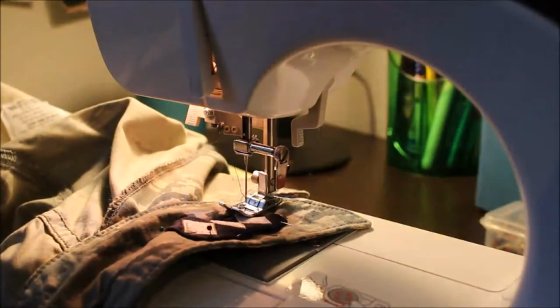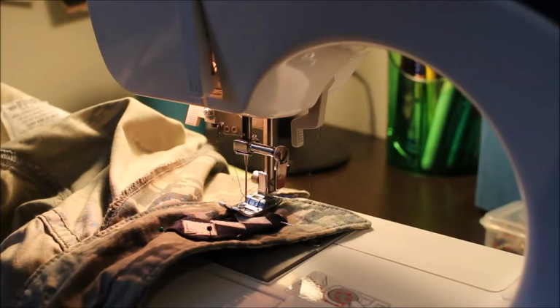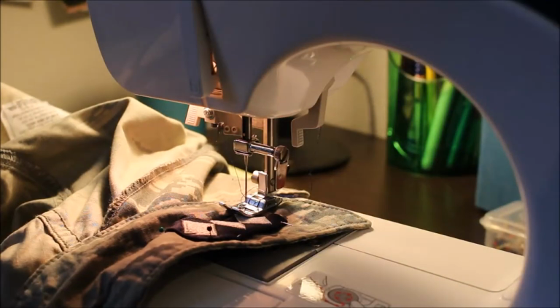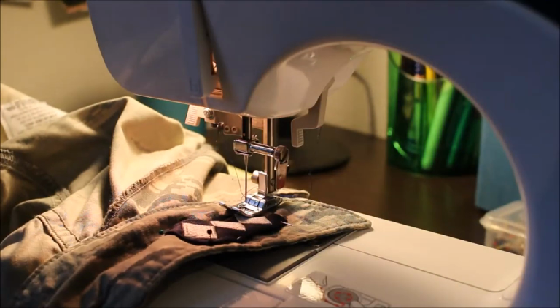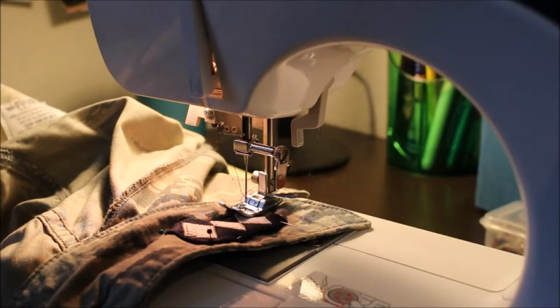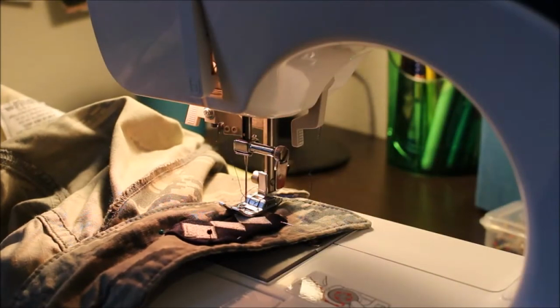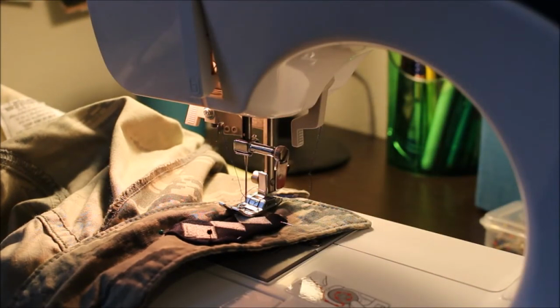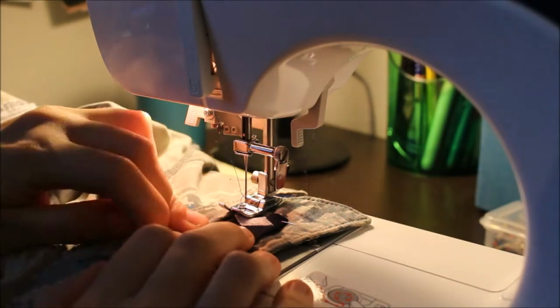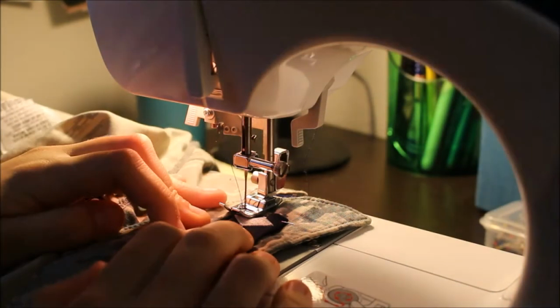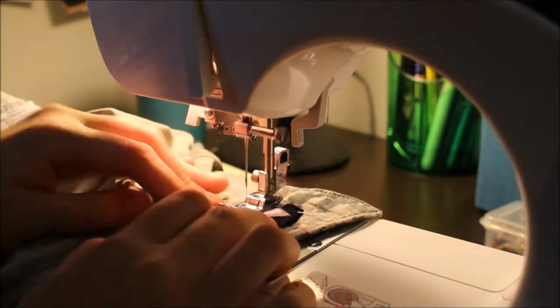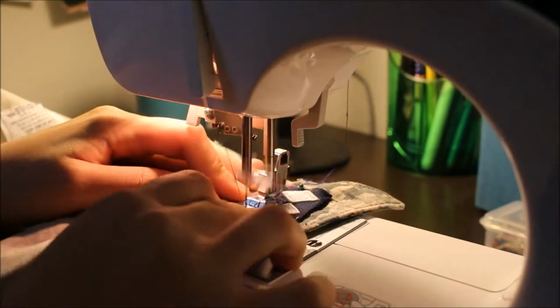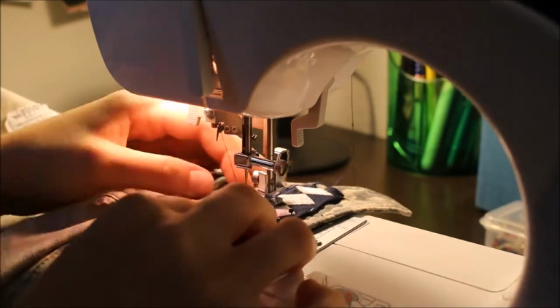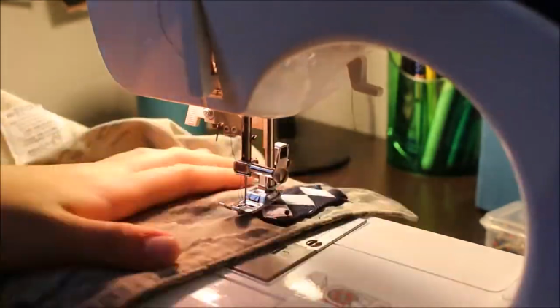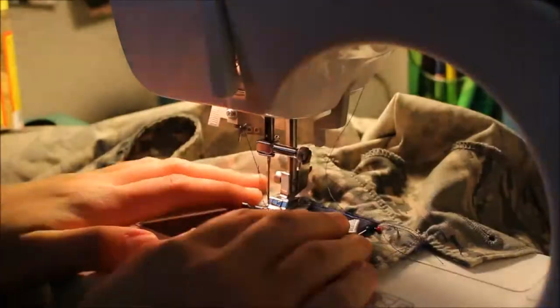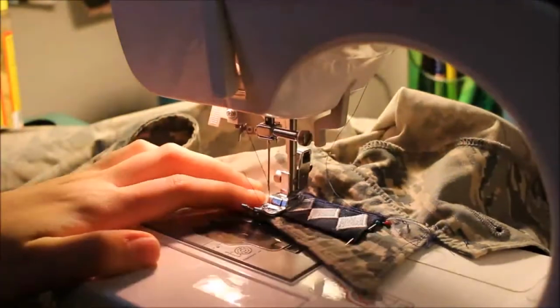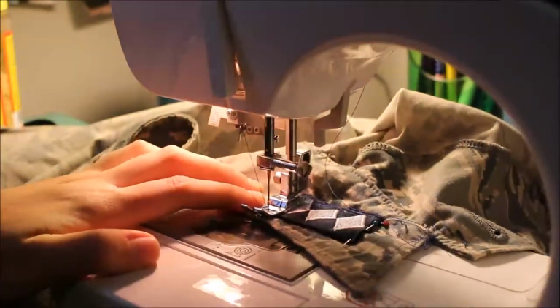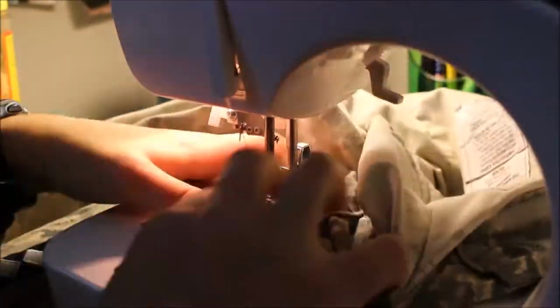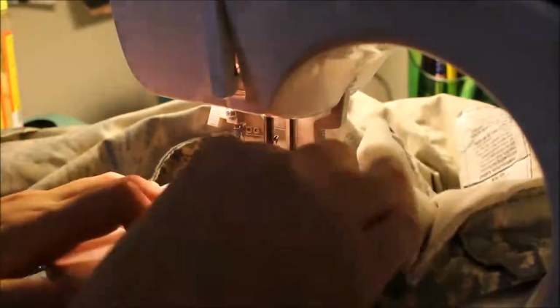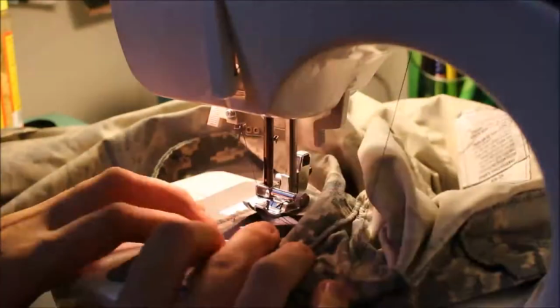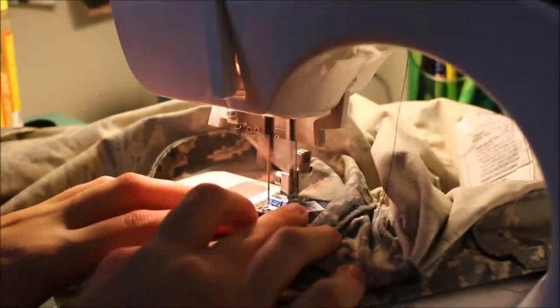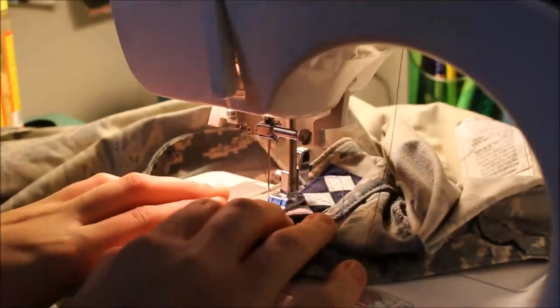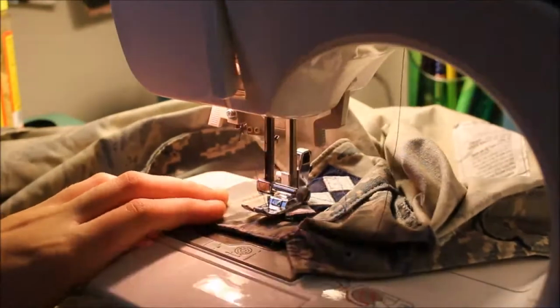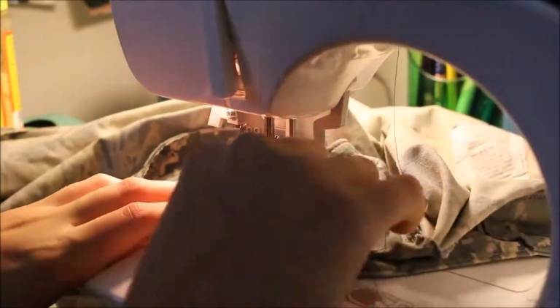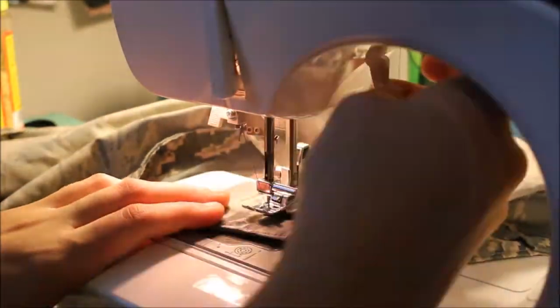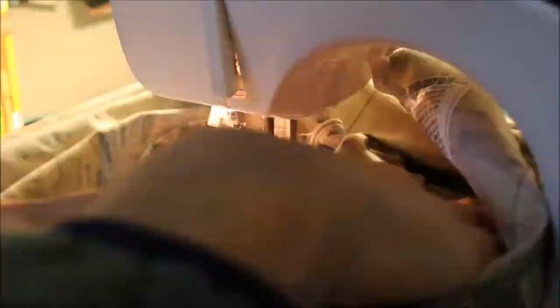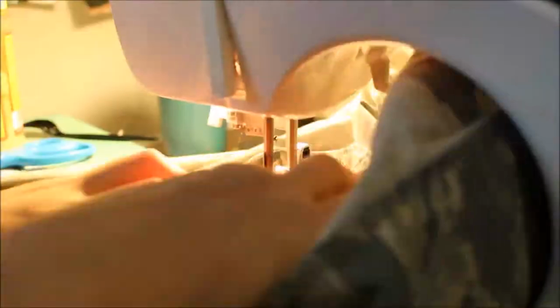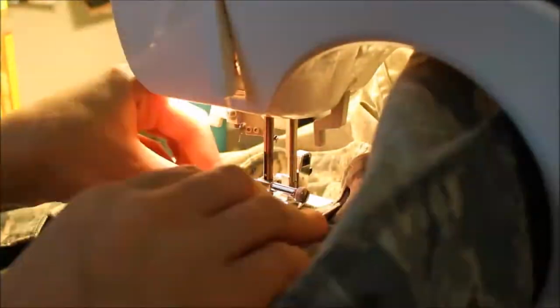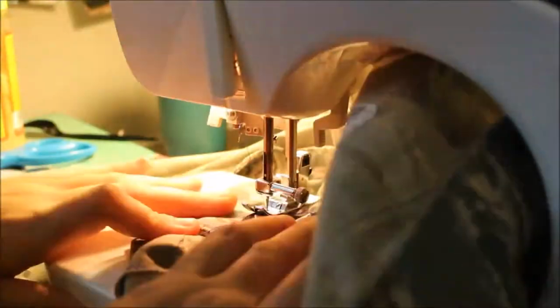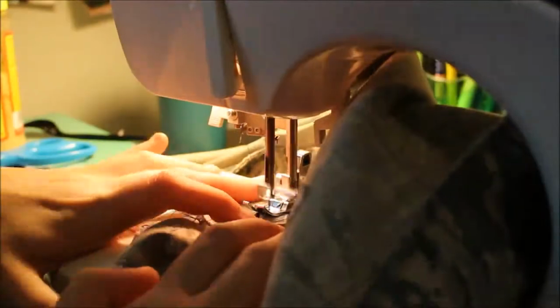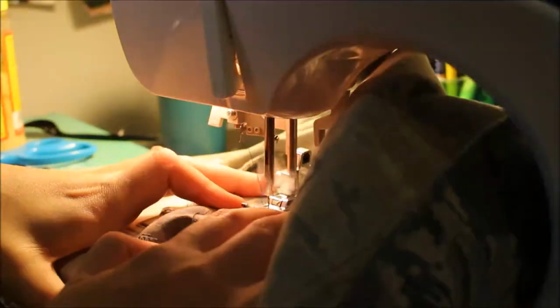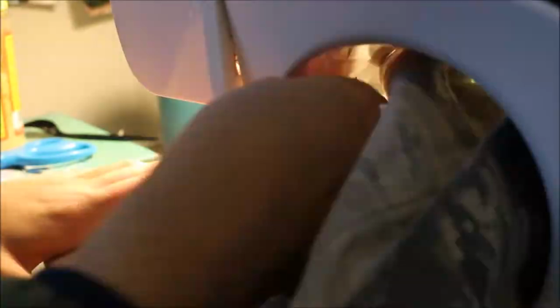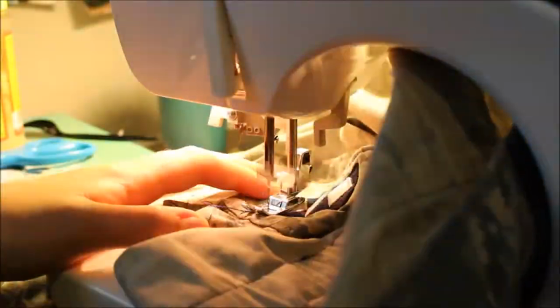As you can see, my uniform kind of makes a full circle around my sewing machine as I am sewing. That's just because I like to have one solid thread.